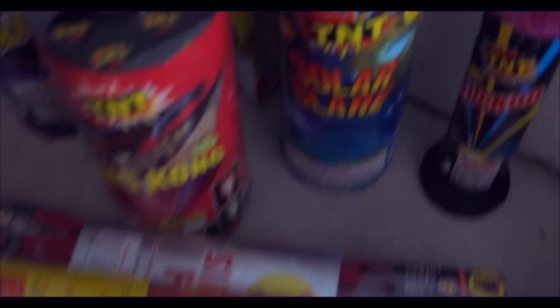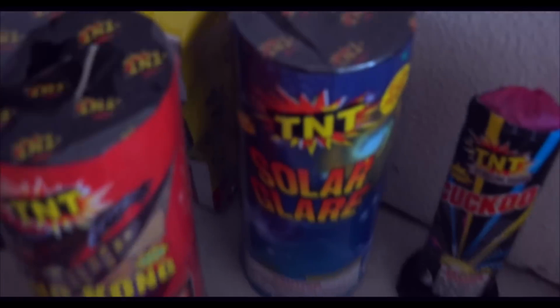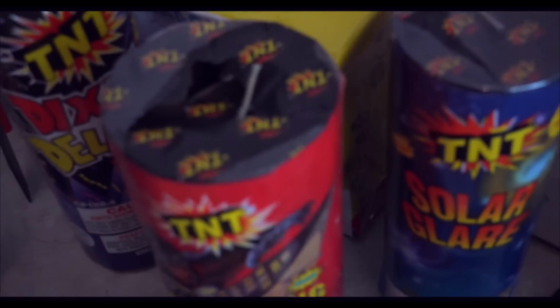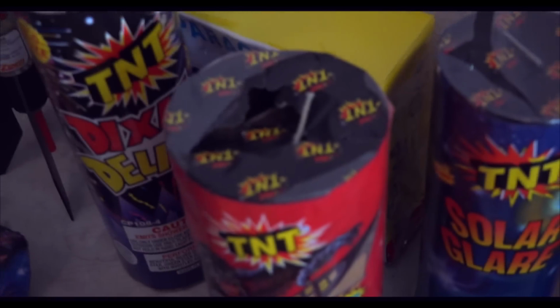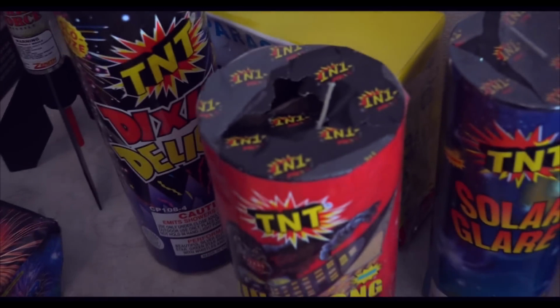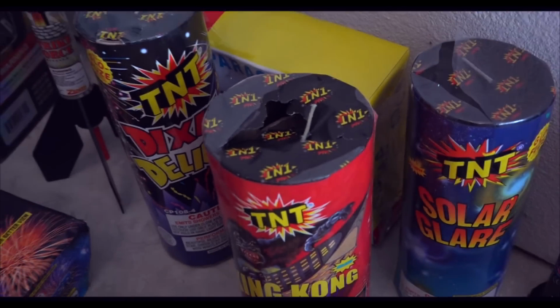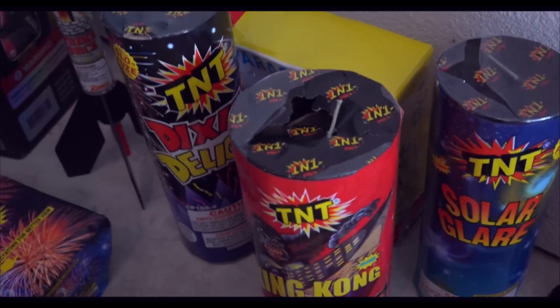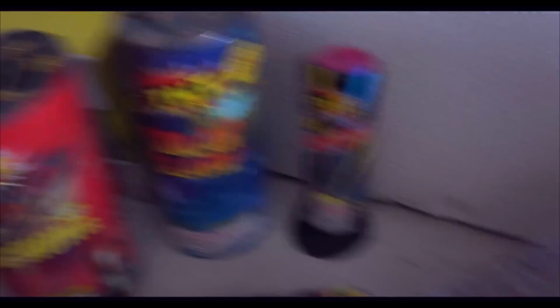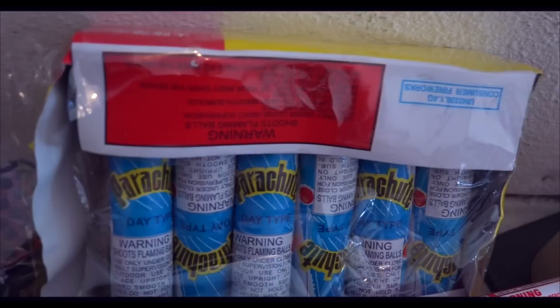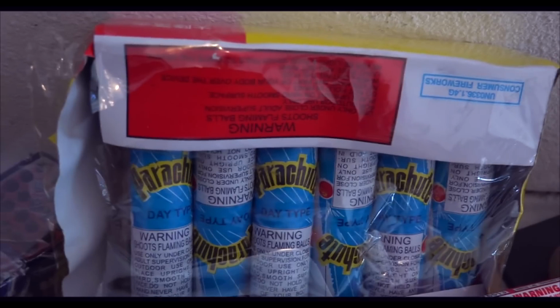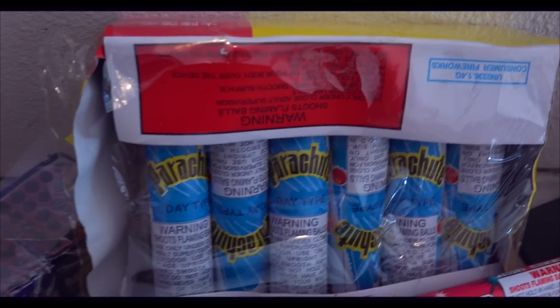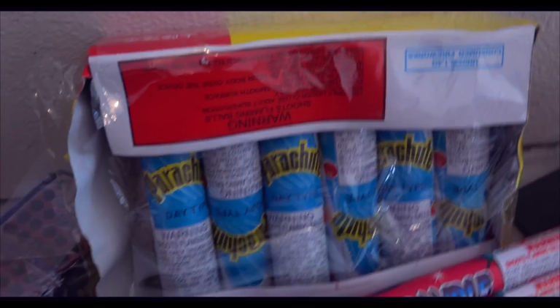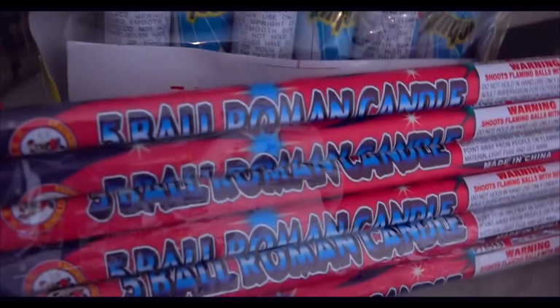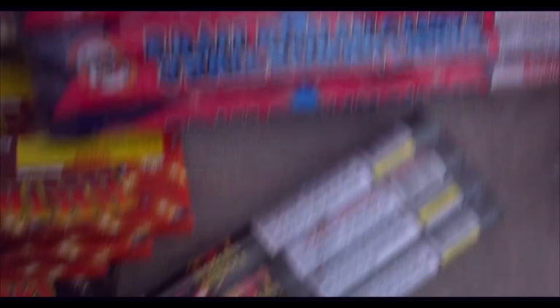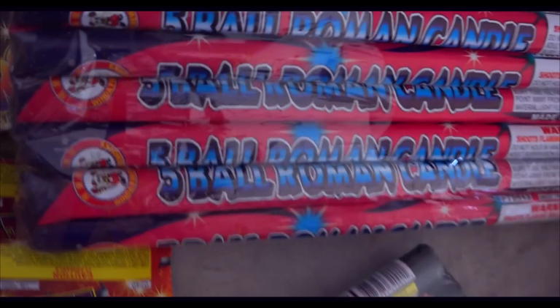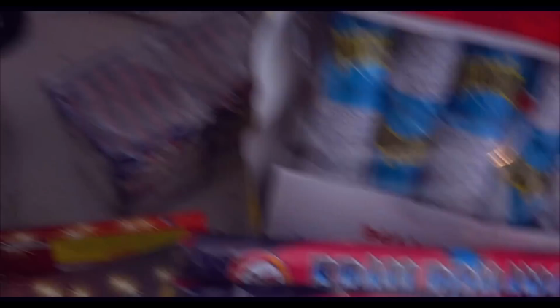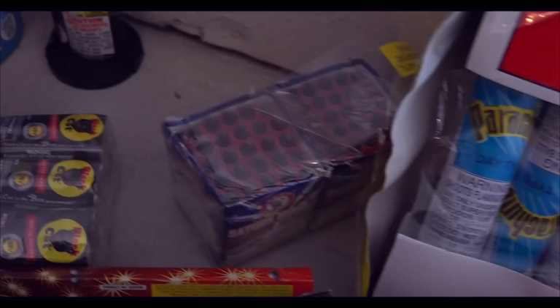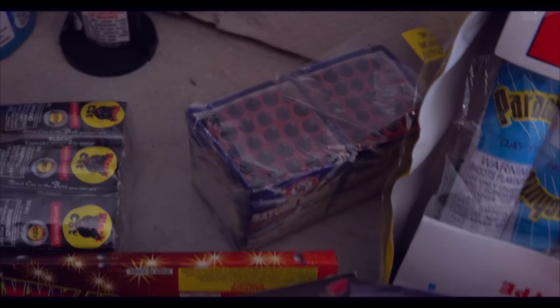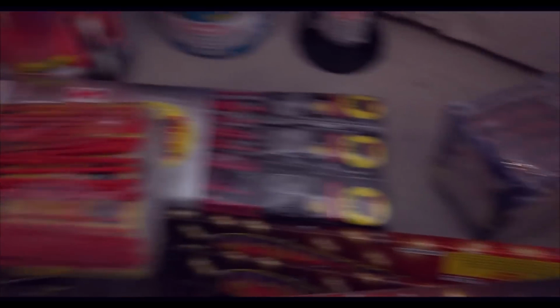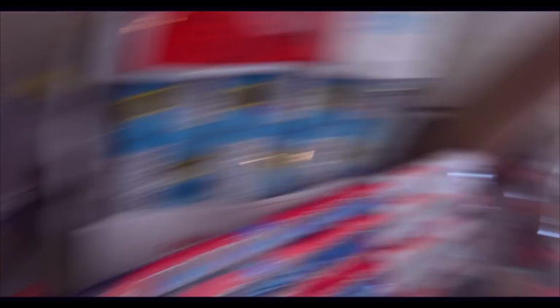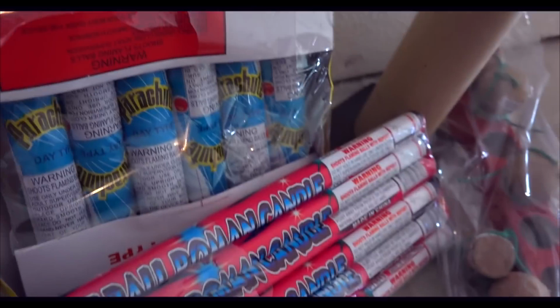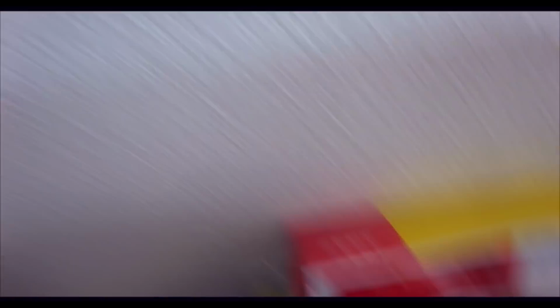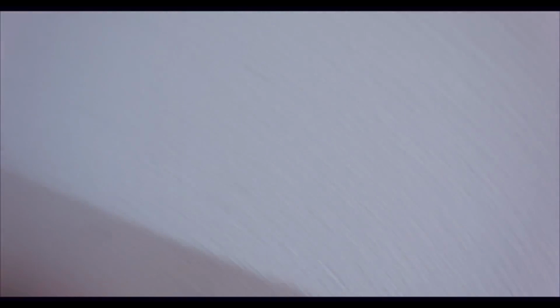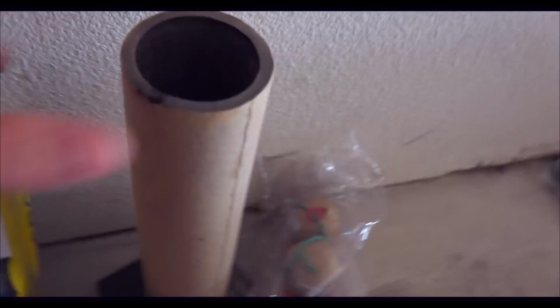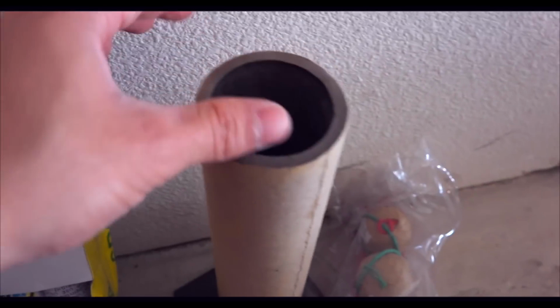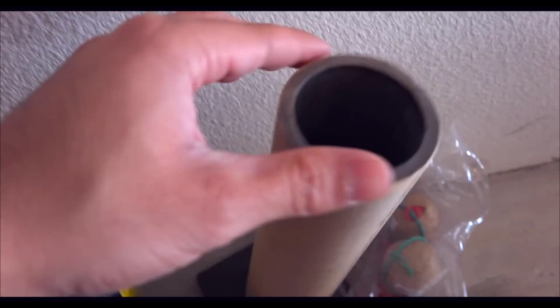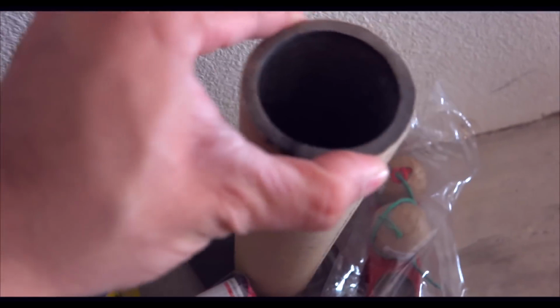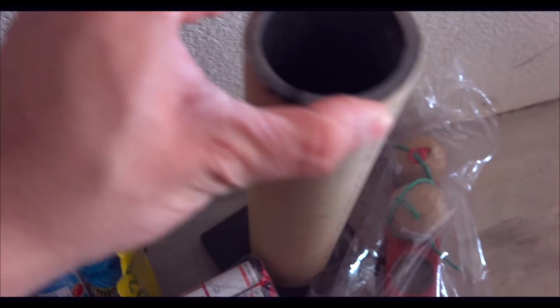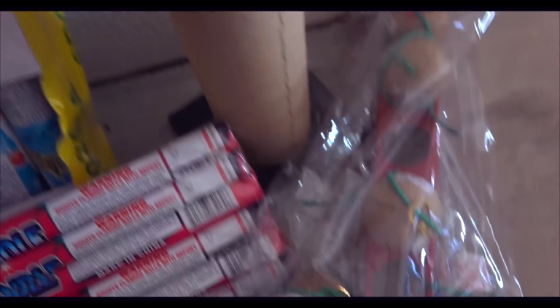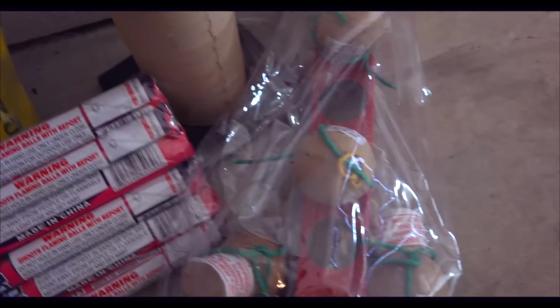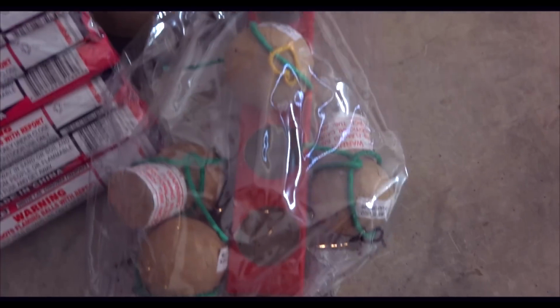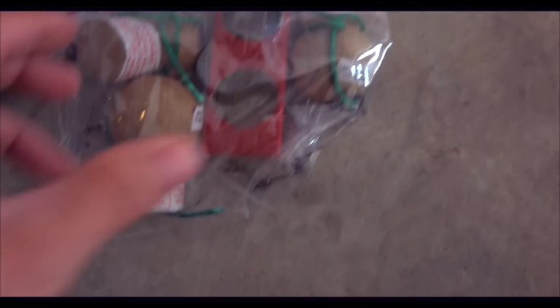Then a few fountains left over, and then some parachutes, candles, missile batteries, and a very good tube with some shells.